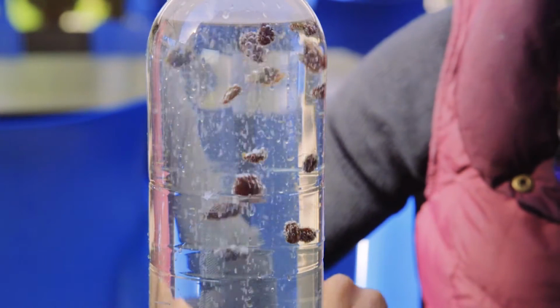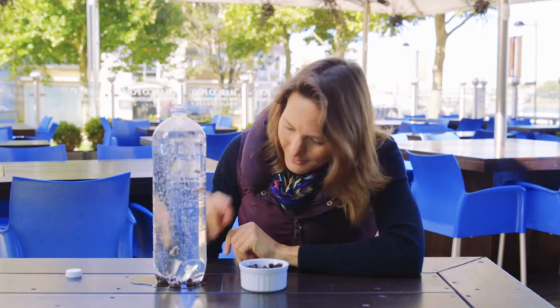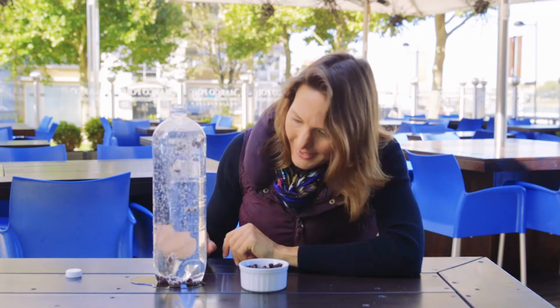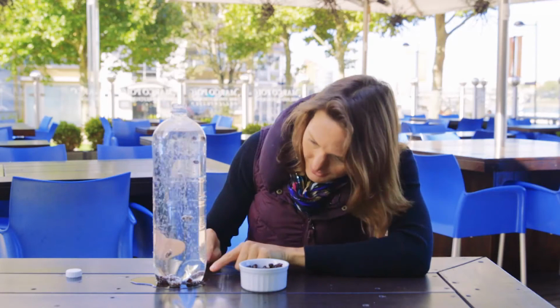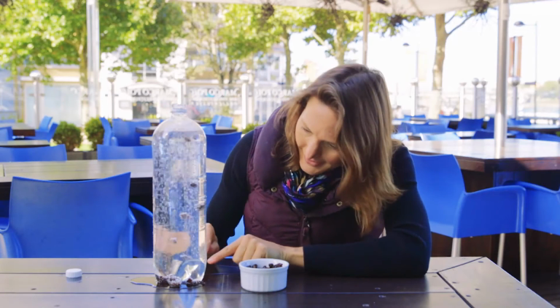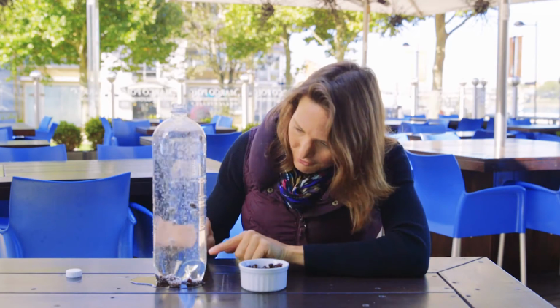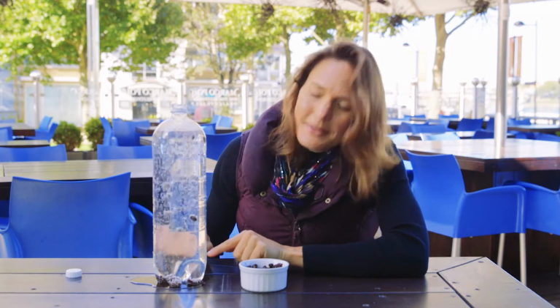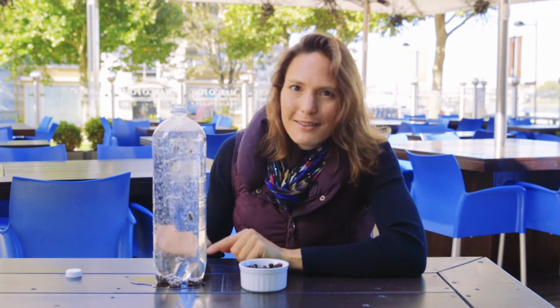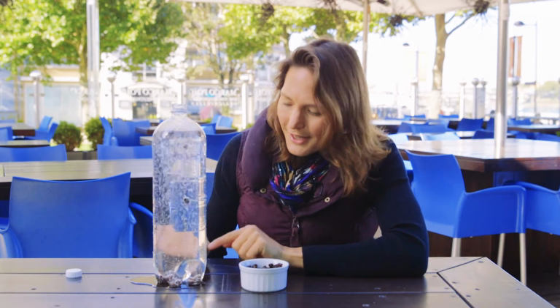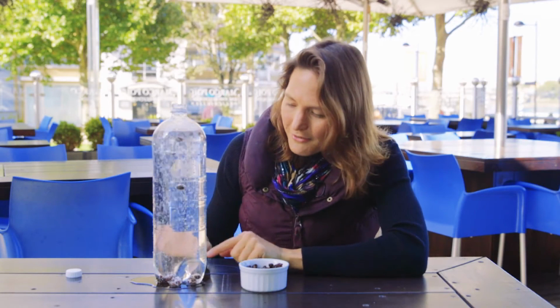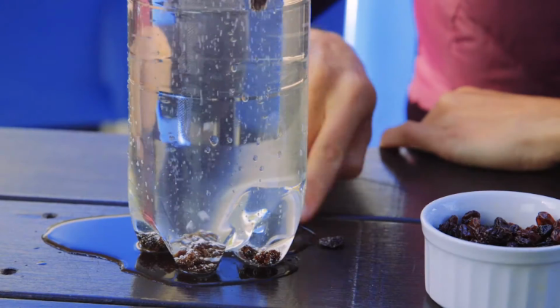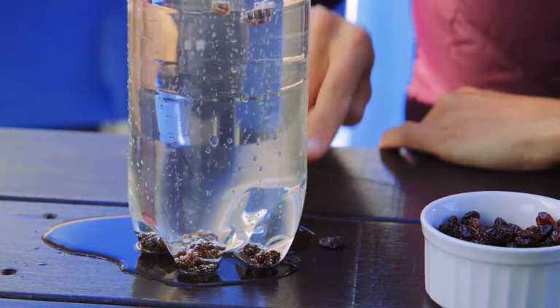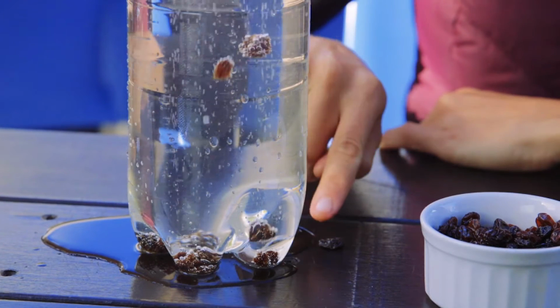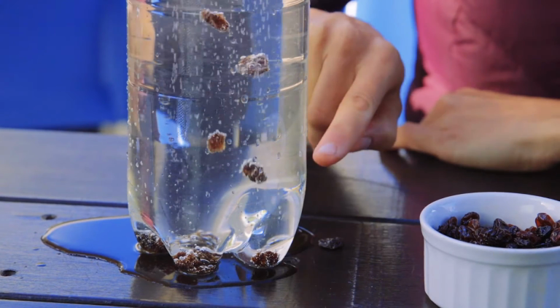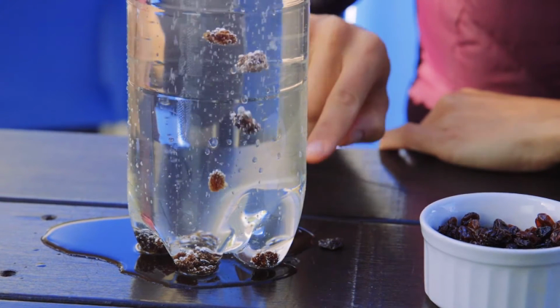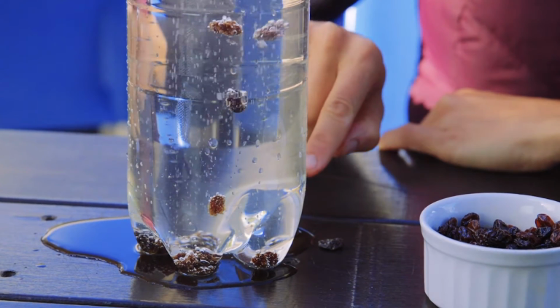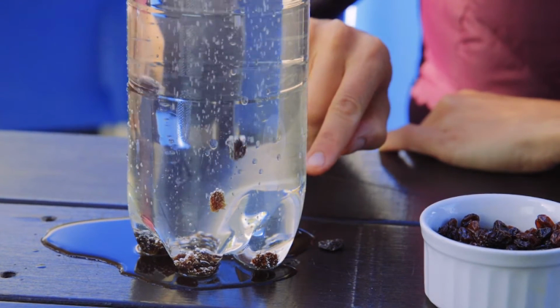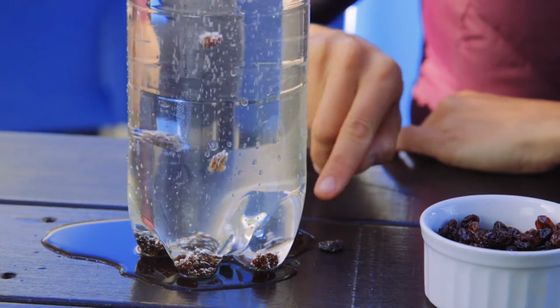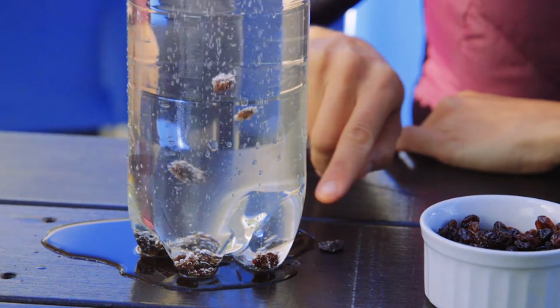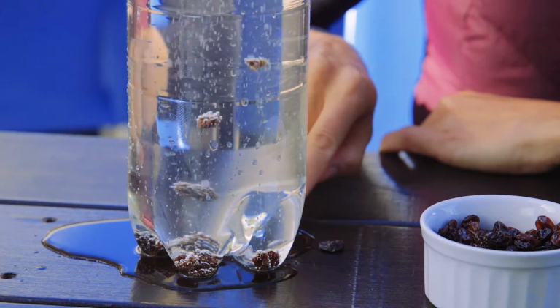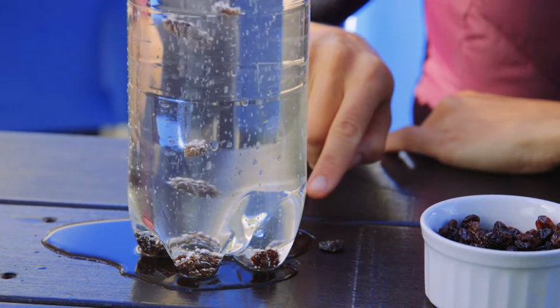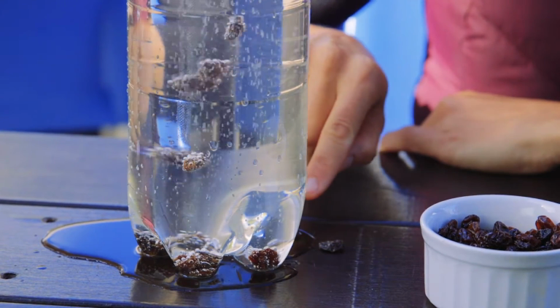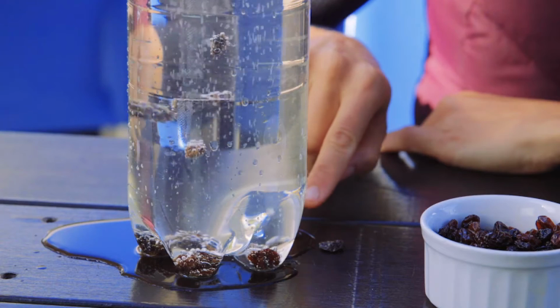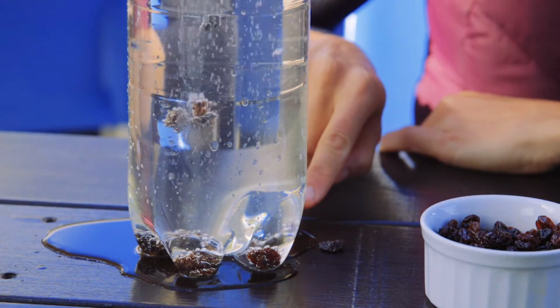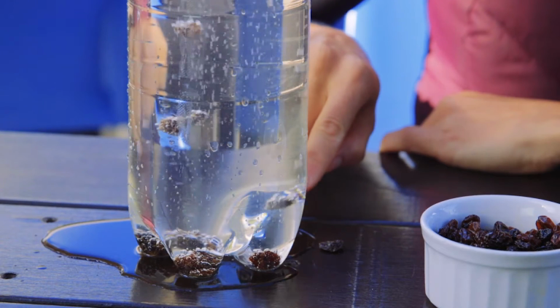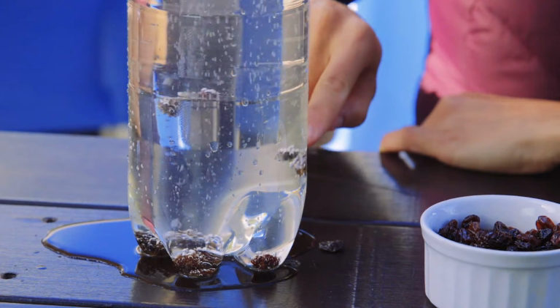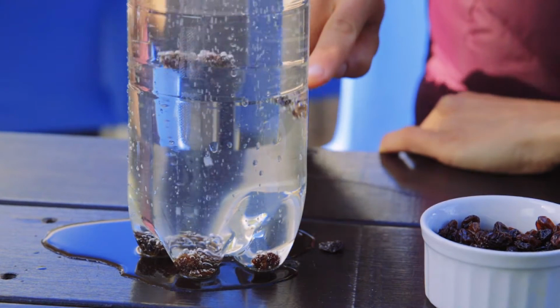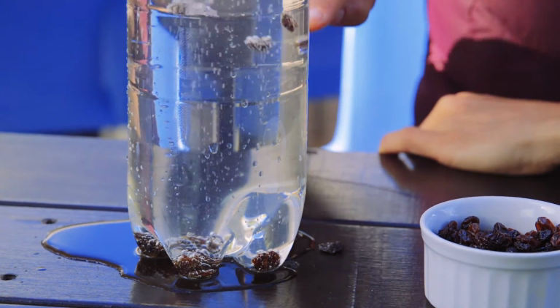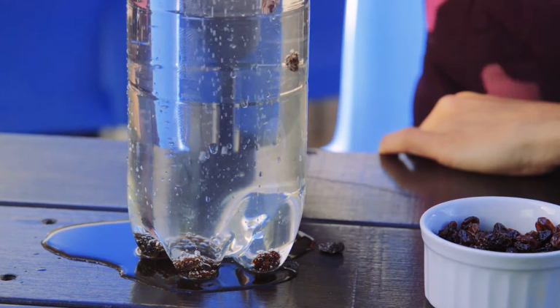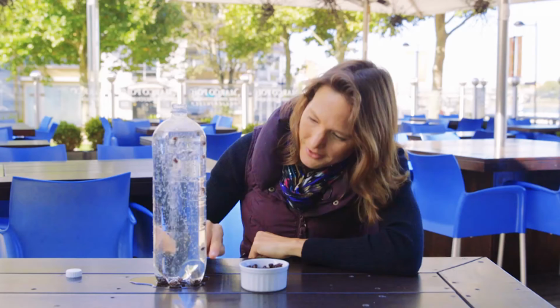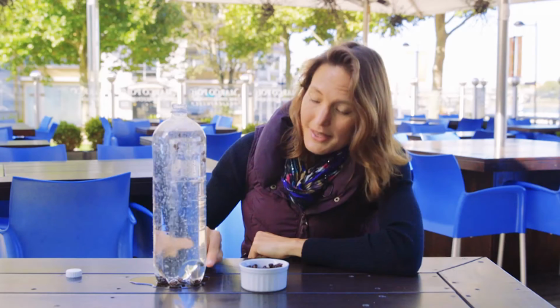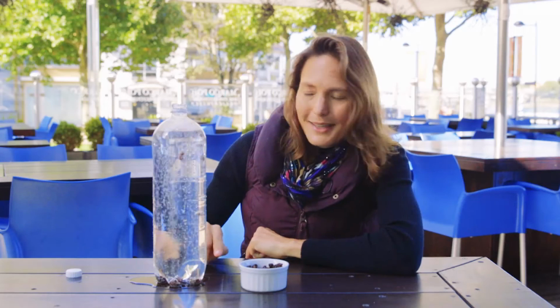But when they're down at the bottom, they're growing themselves little life jackets of bubbles, and once they've got enough bubbles on them they're floating up to the surface. At the surface they're turning around until they've got rid of all their bubbles, and then they're sinking back down because they're more dense.